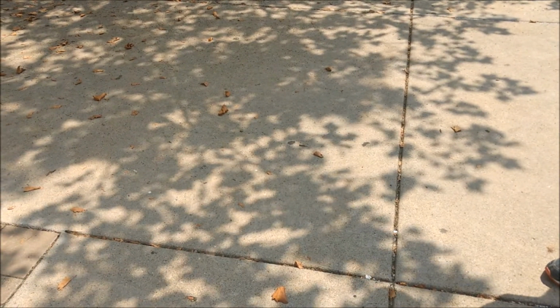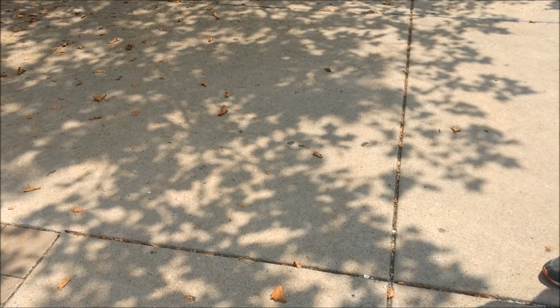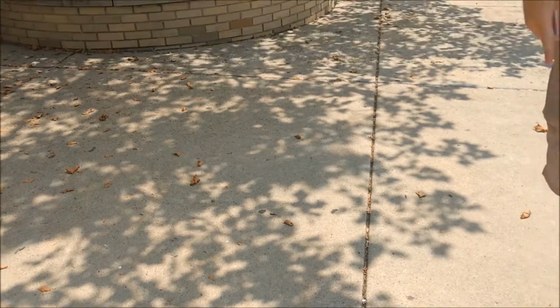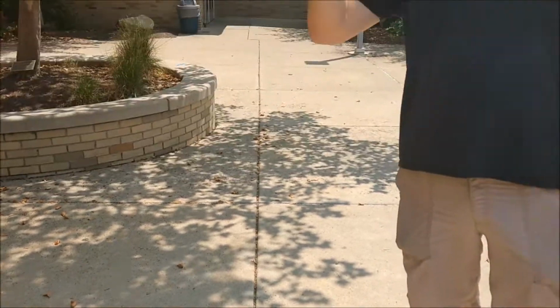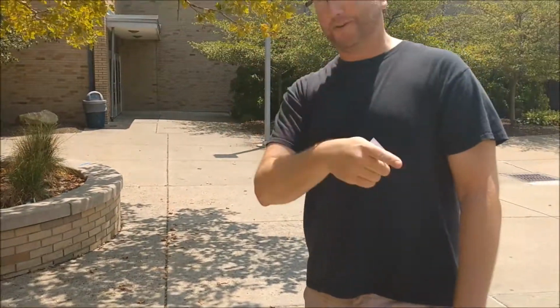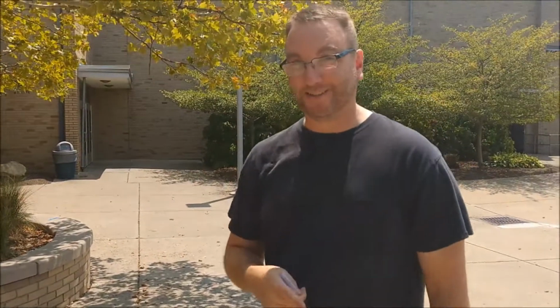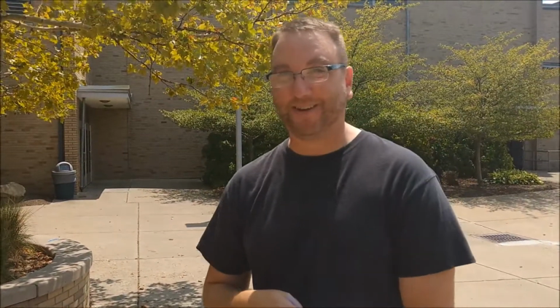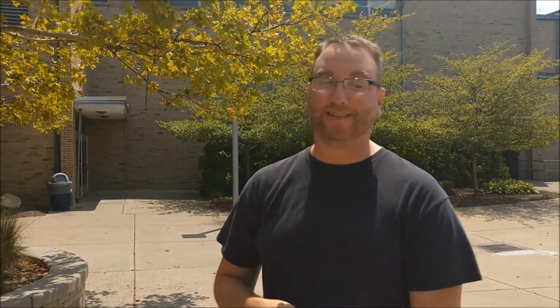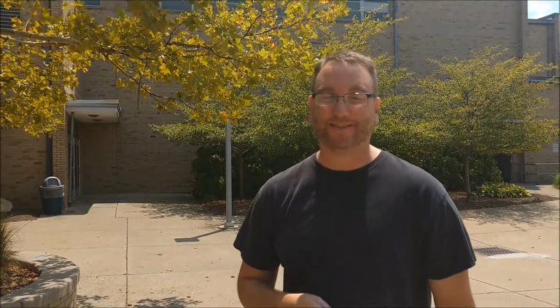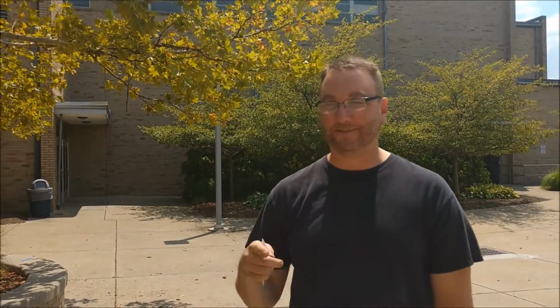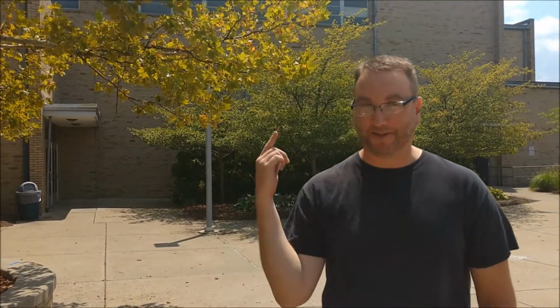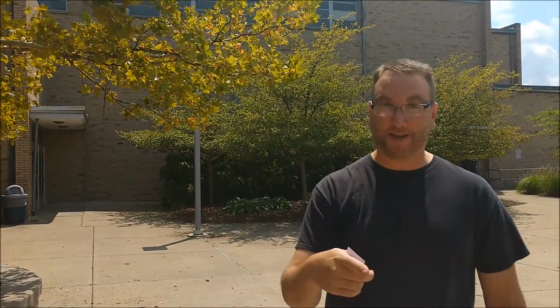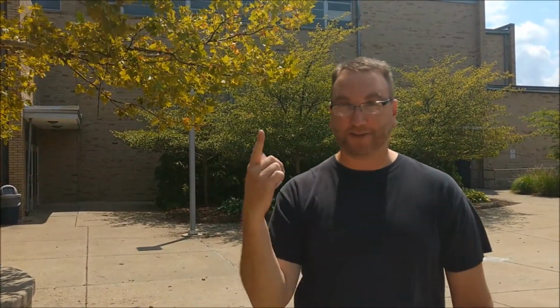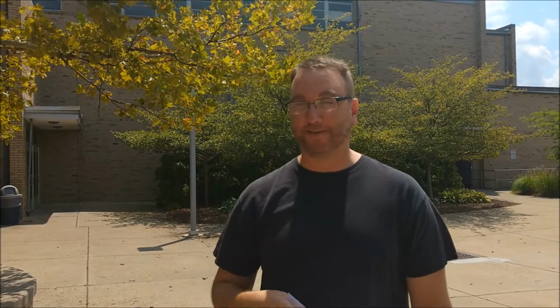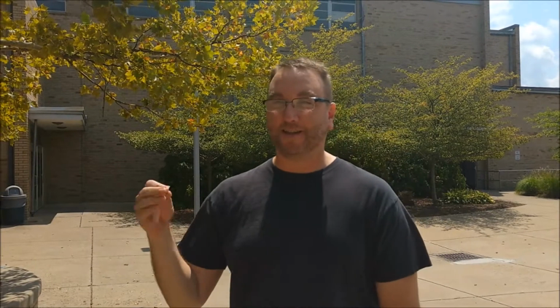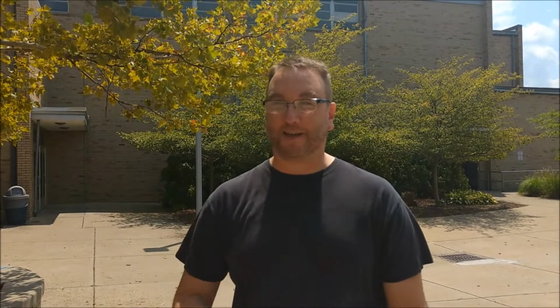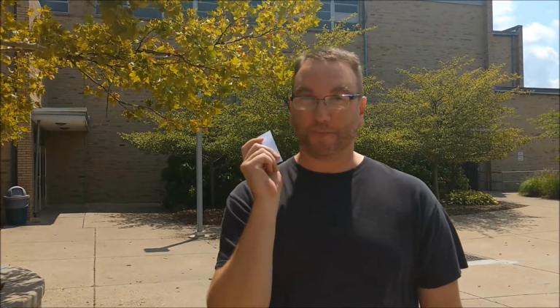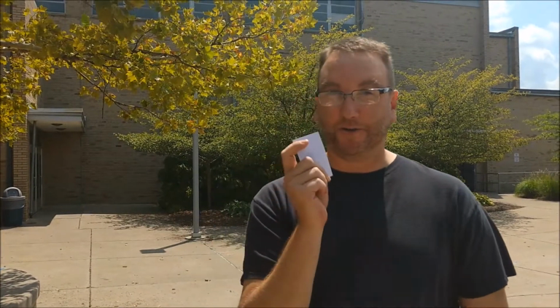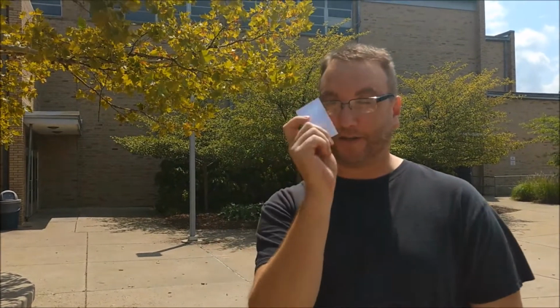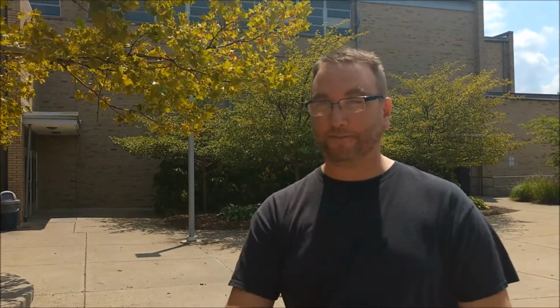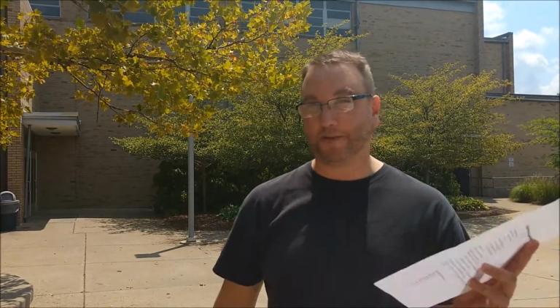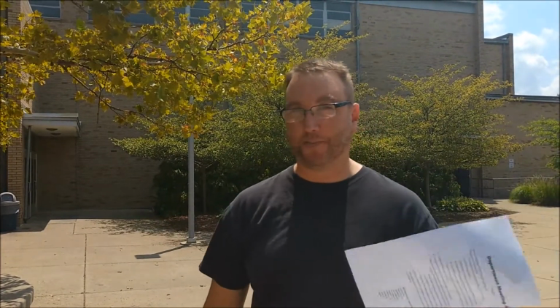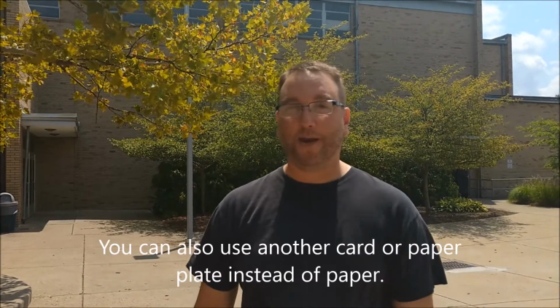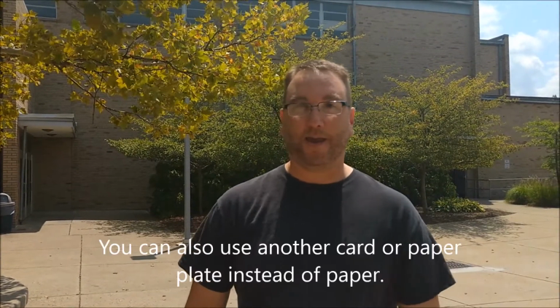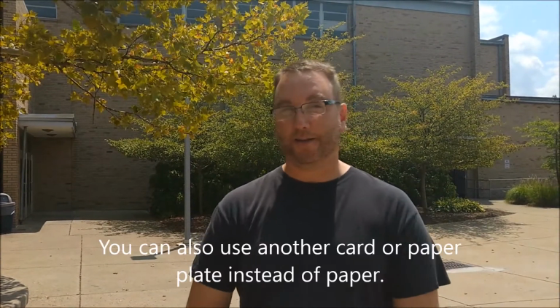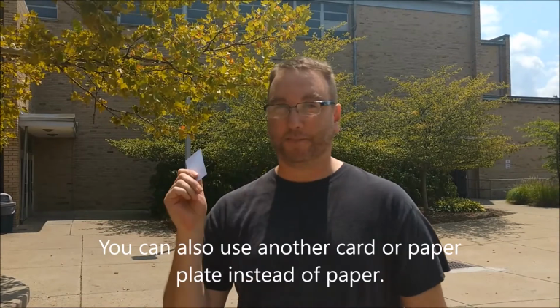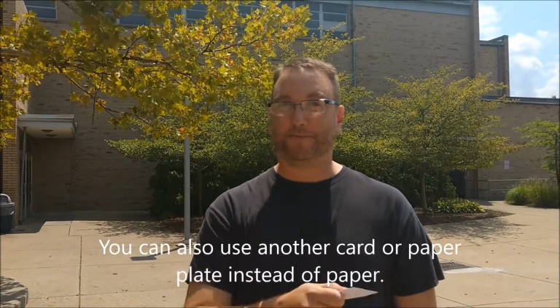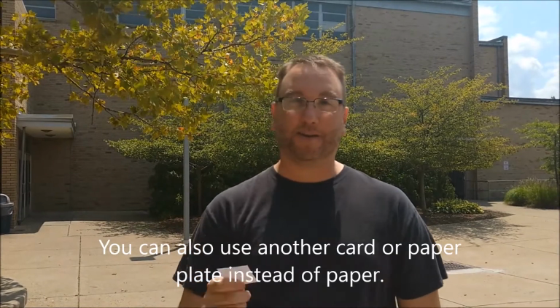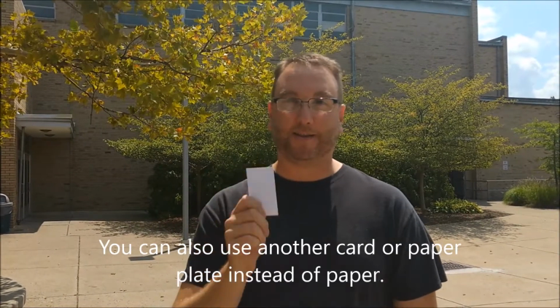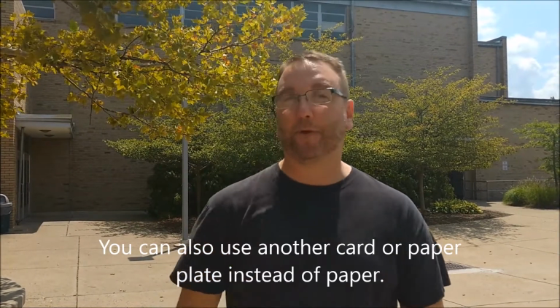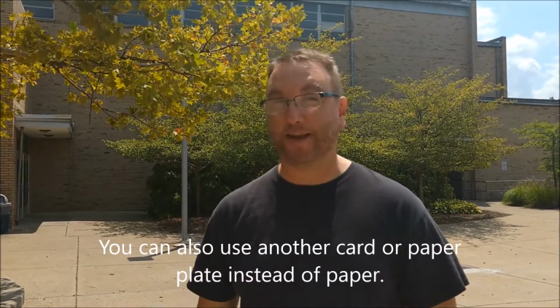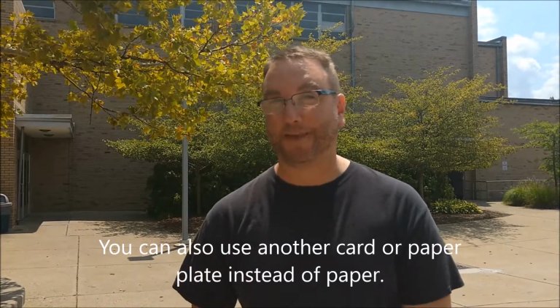Once again, don't look at the sun directly. You can go blind for life. Instead, use a pinhole, and a card, and a piece of paper, and you should be perfectly fine and see something pretty spectacular. Thanks.